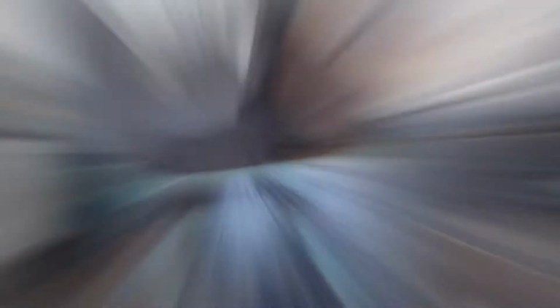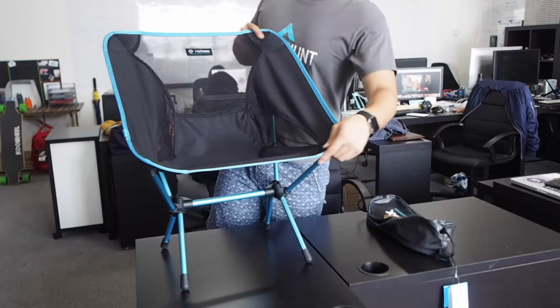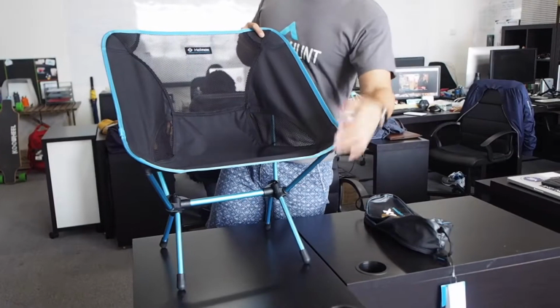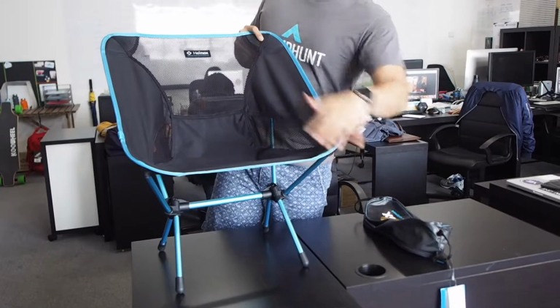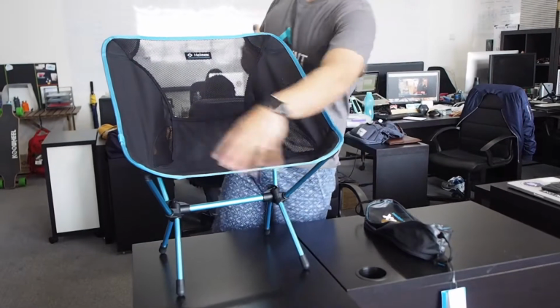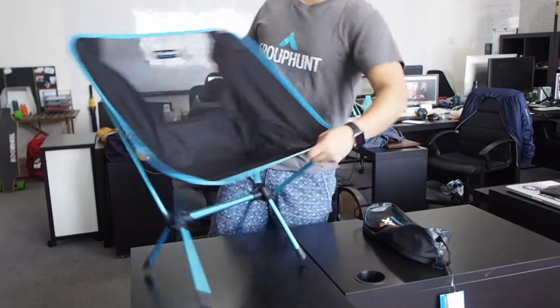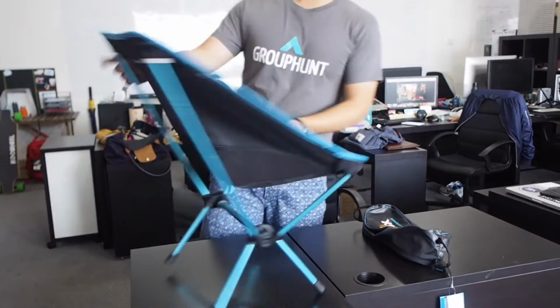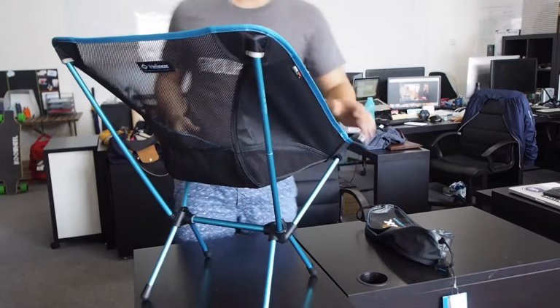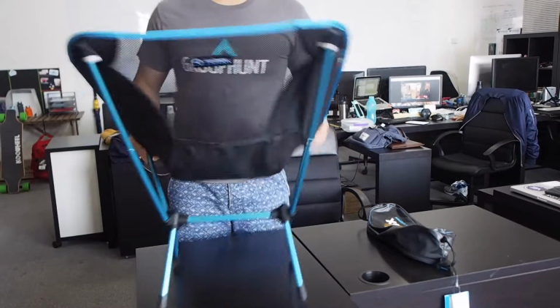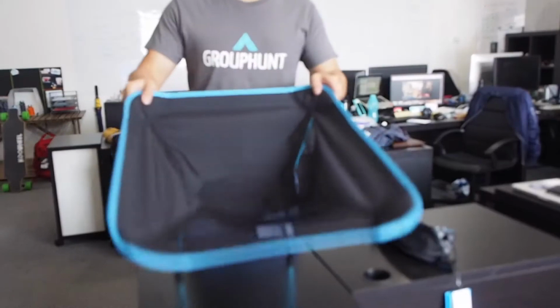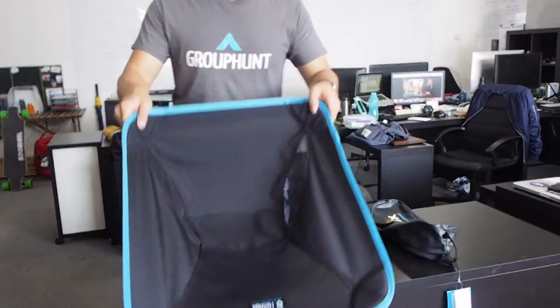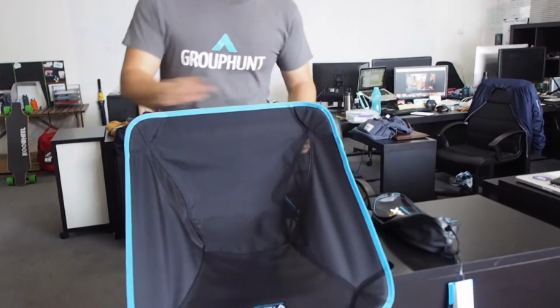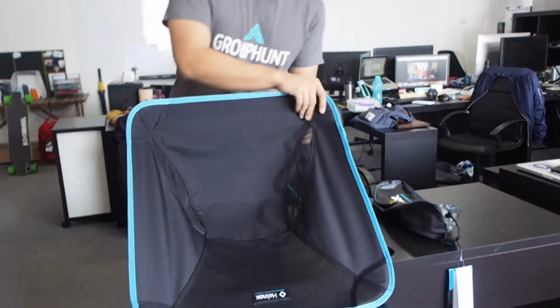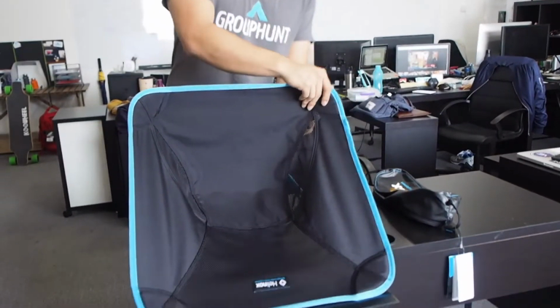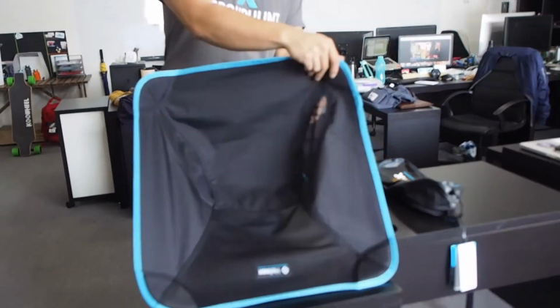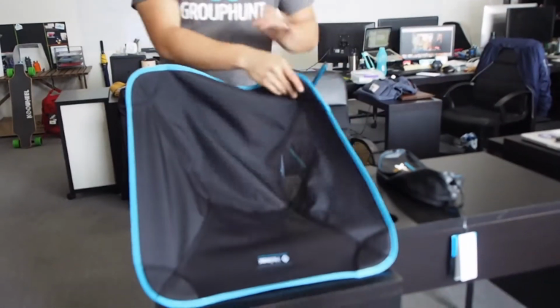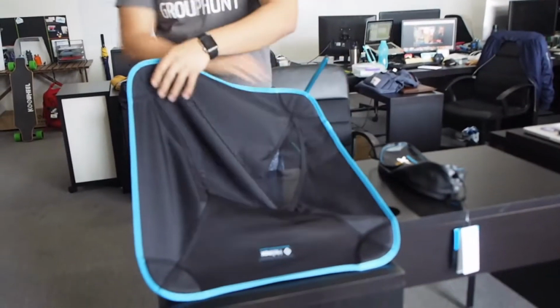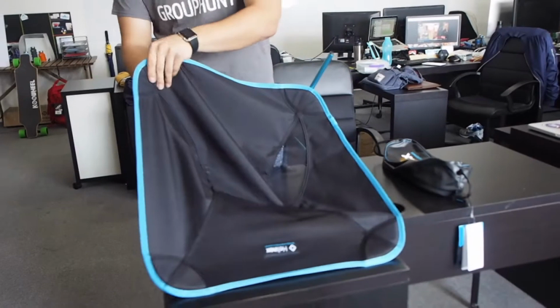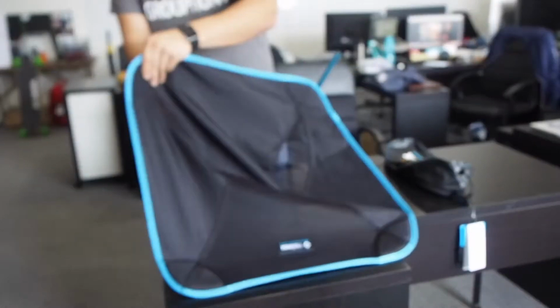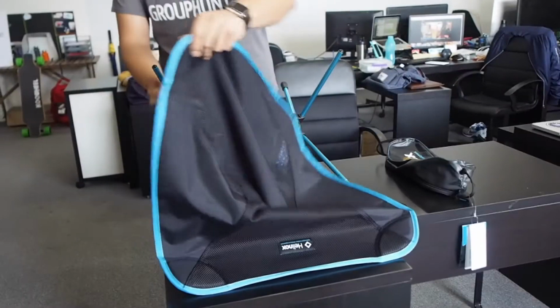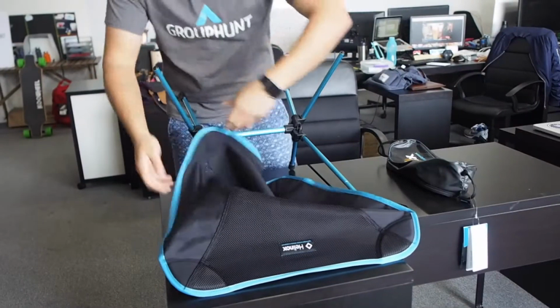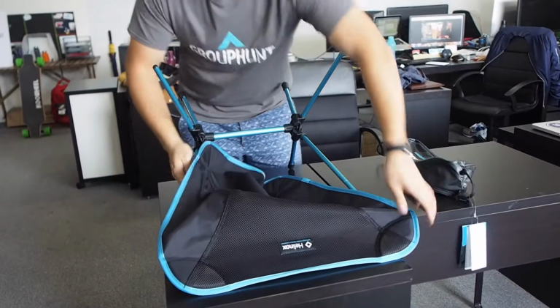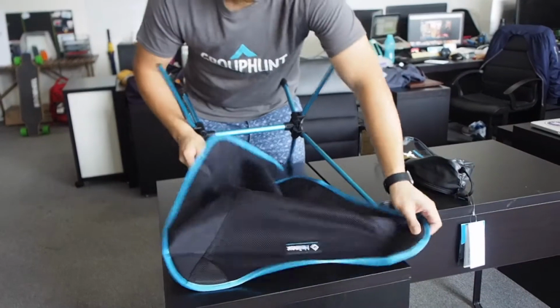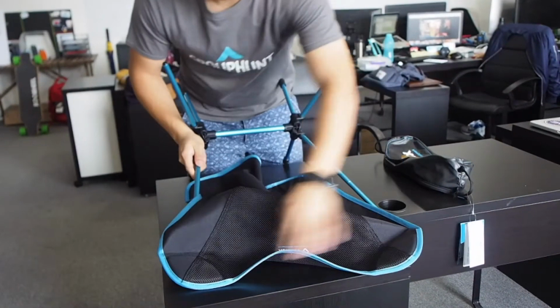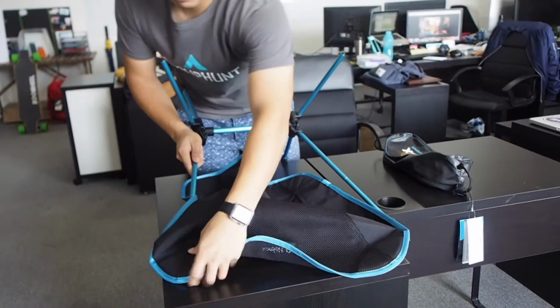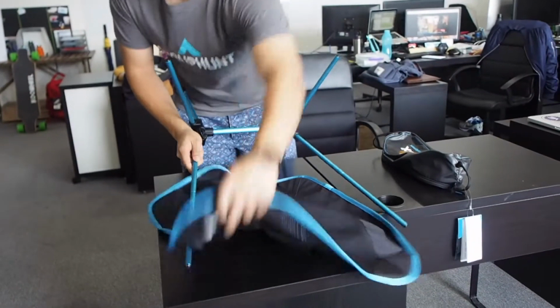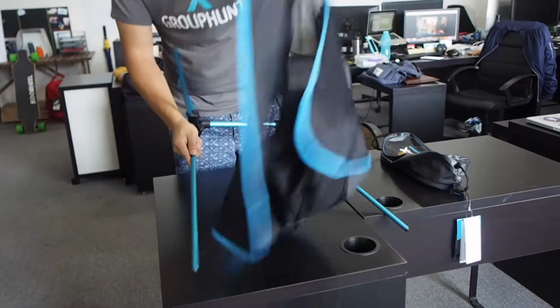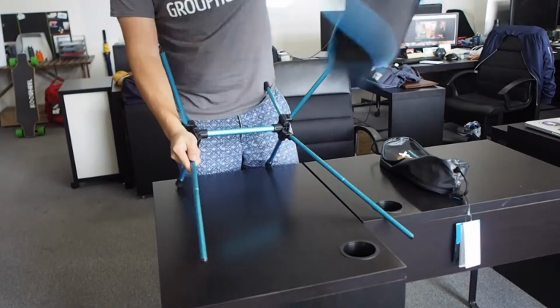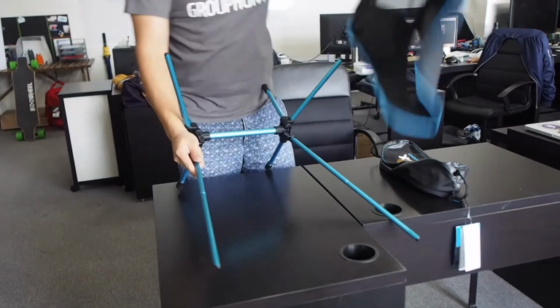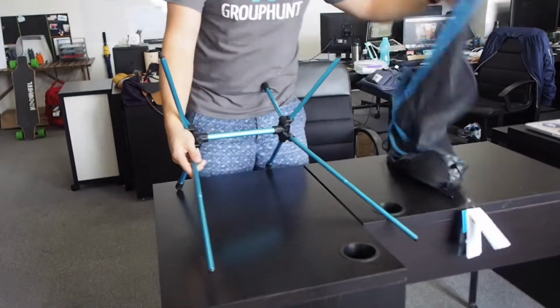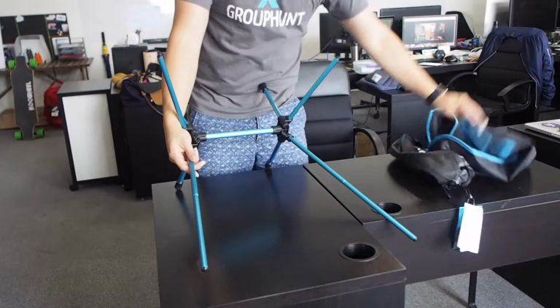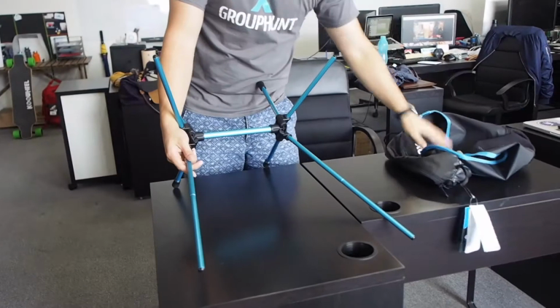Alright, so first you start by removing the bottom parts. You turn the chair down, same way as you were setting it. Use your body weight. Once this is done, you can lay this on one side.